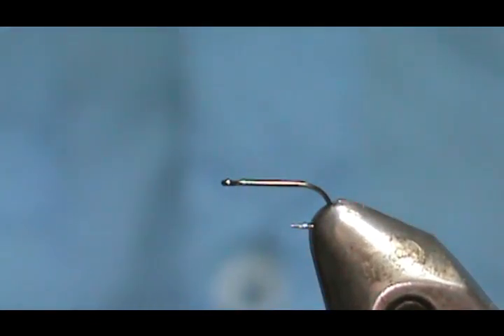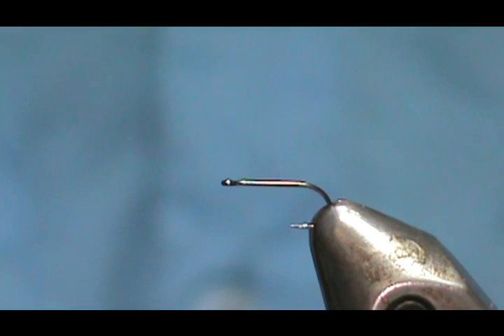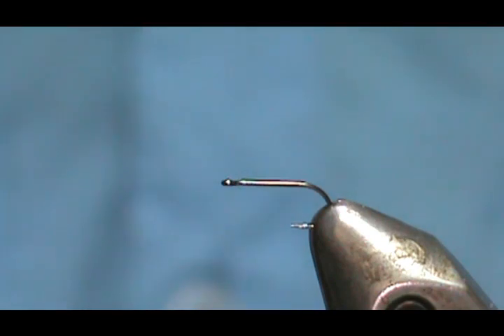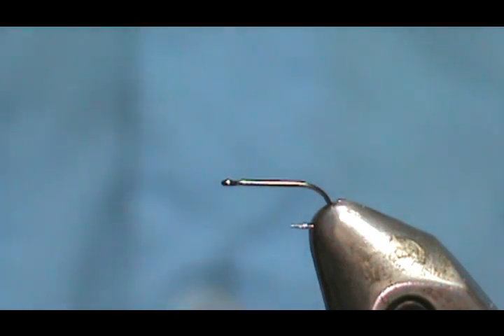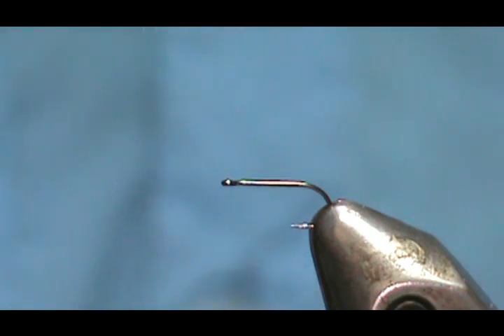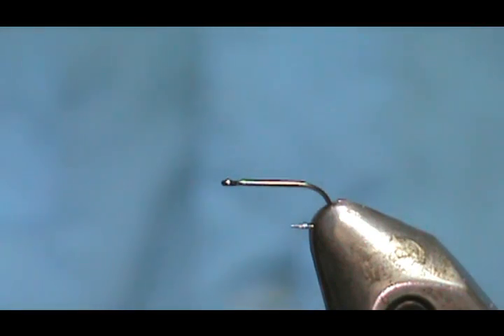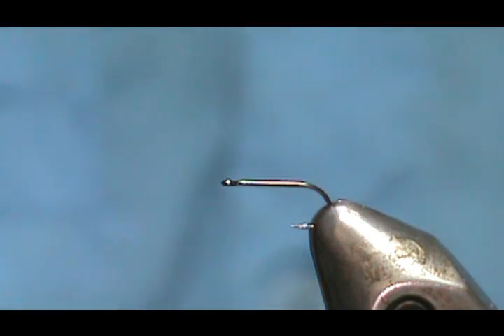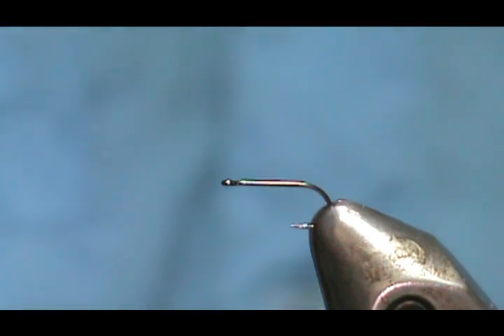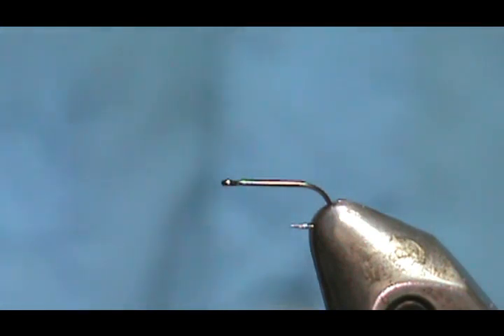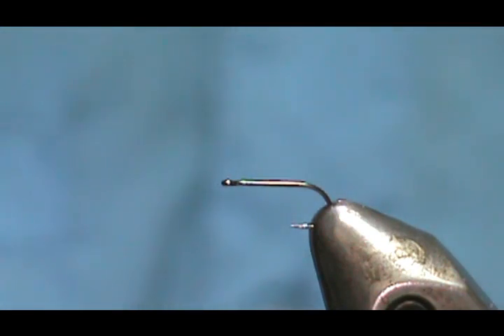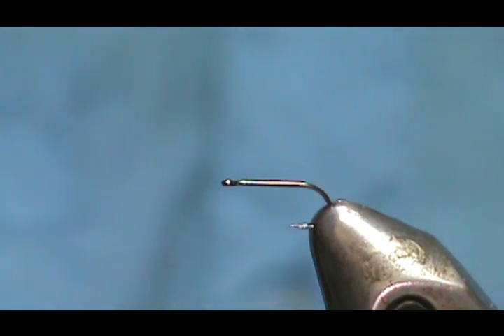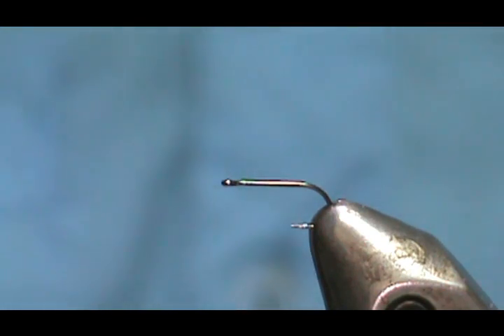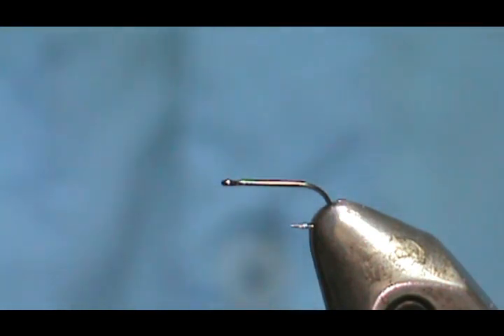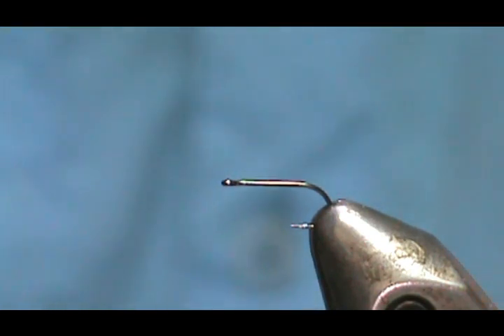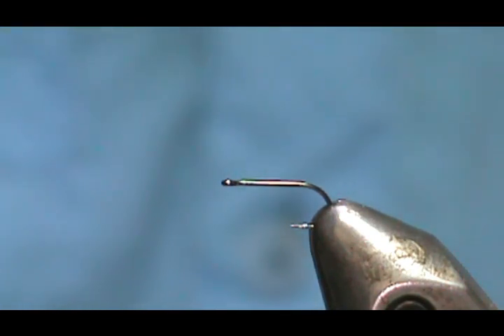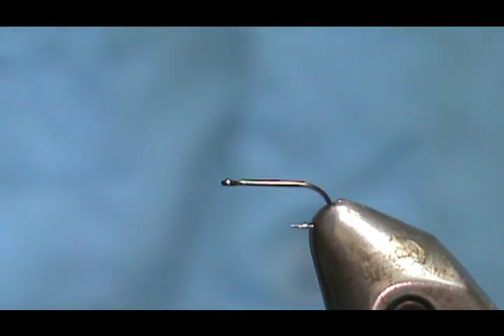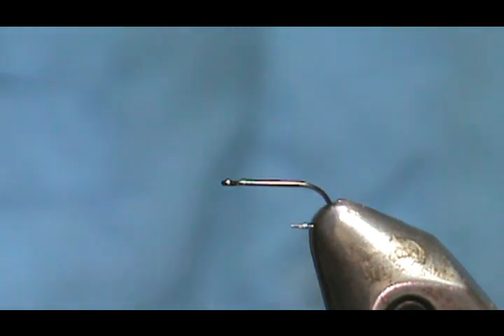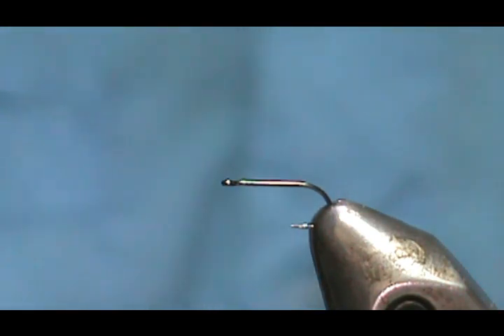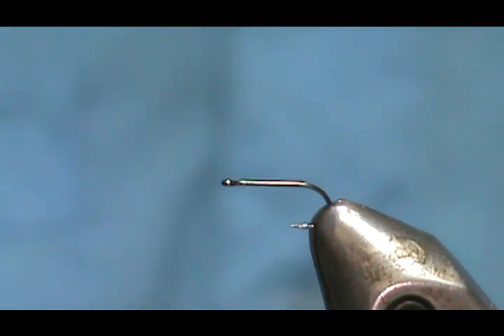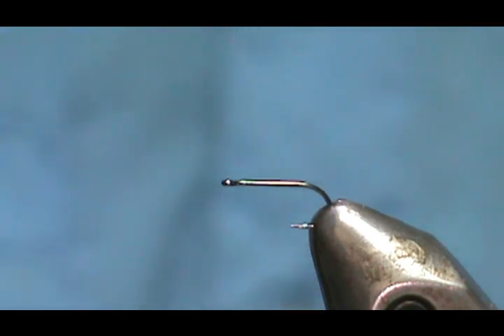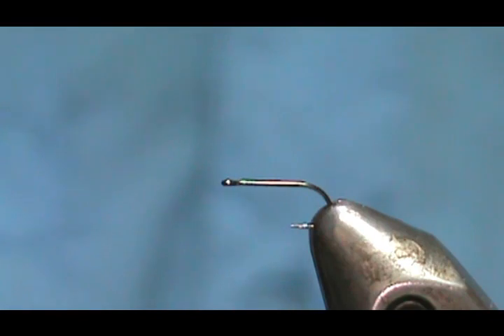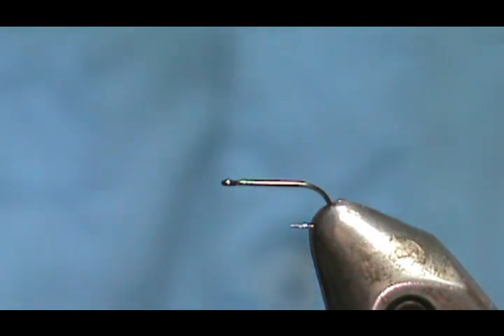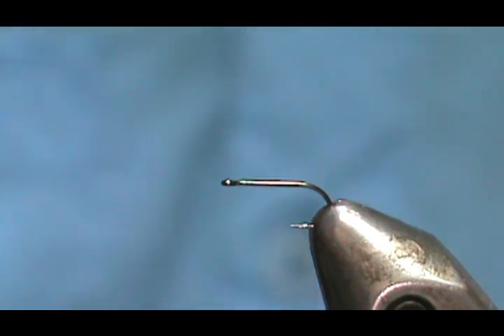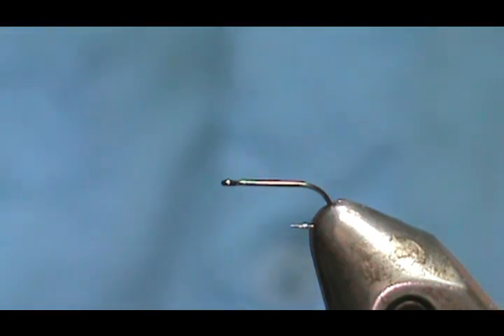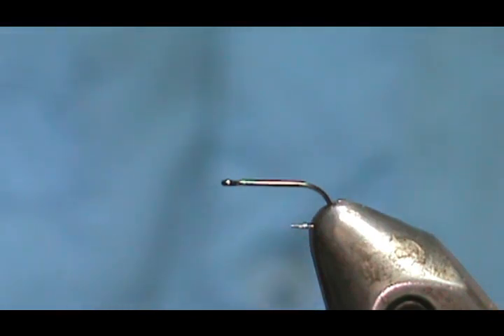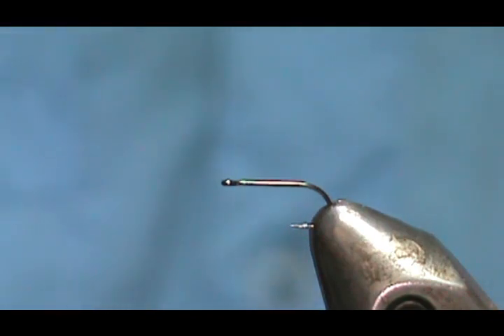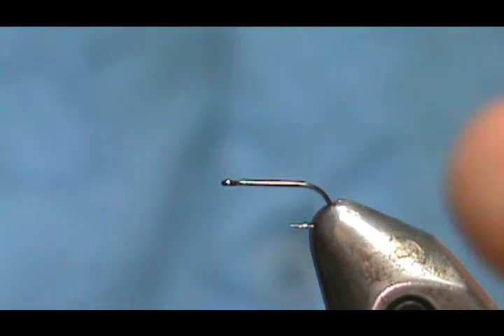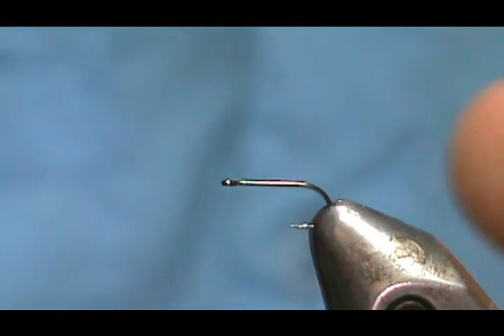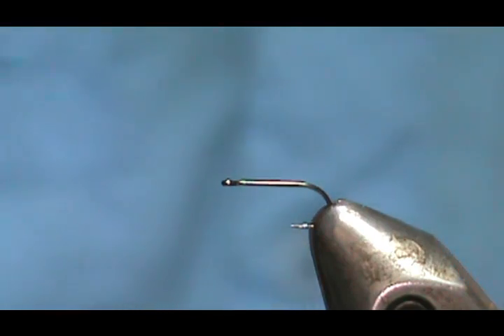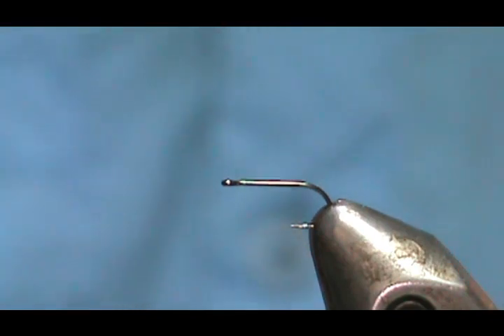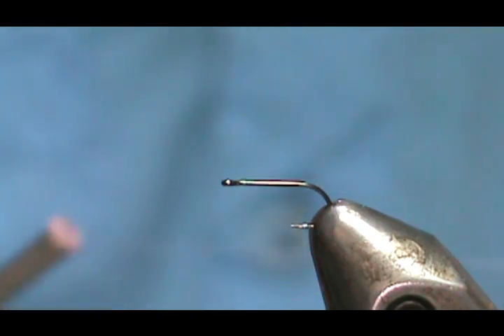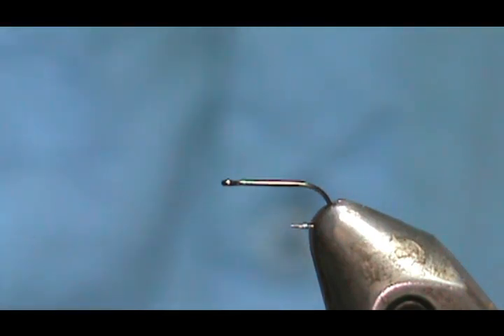The only difference in this fly between the Blue Dun and the Little Blue Winged Olive will be the color of the dubbing.